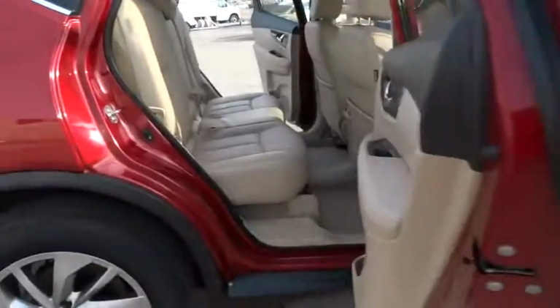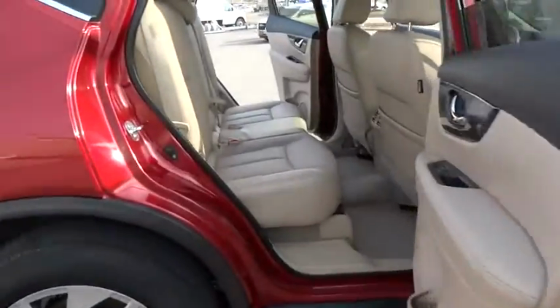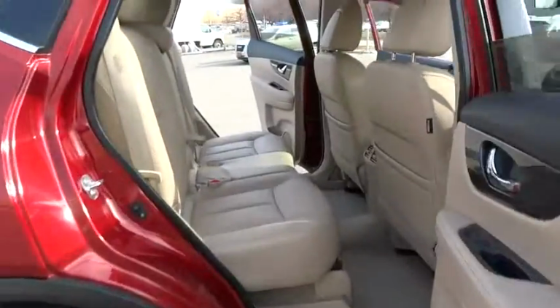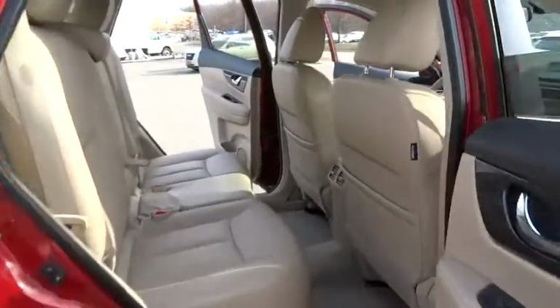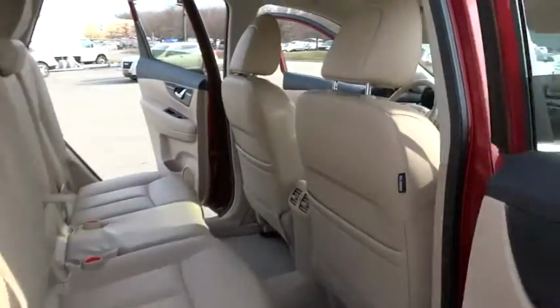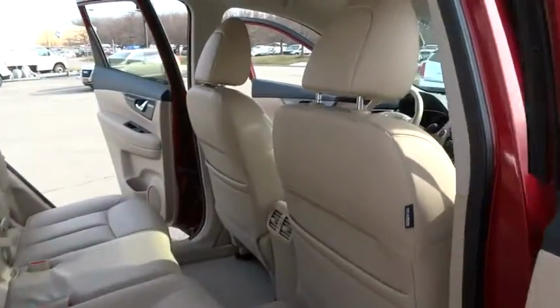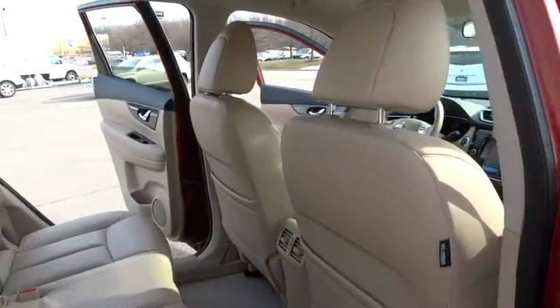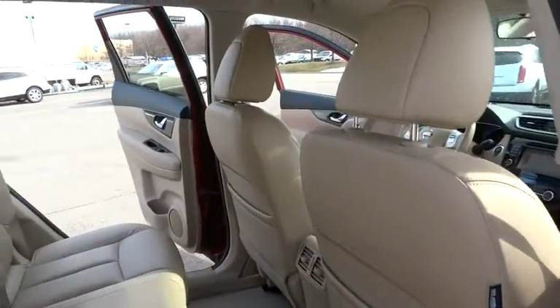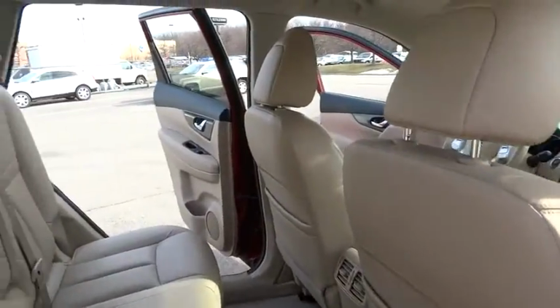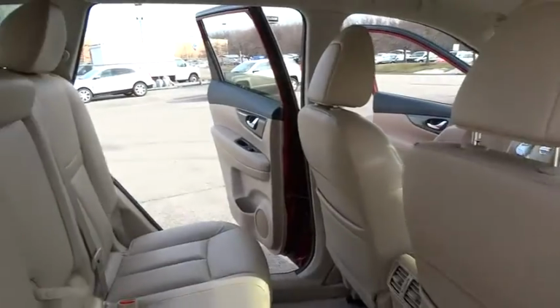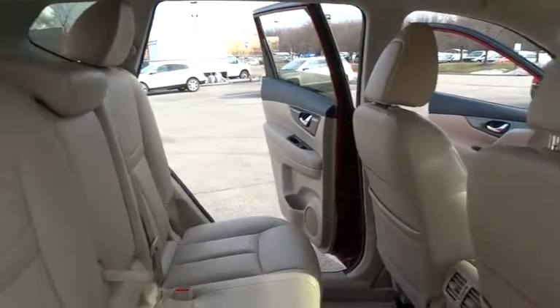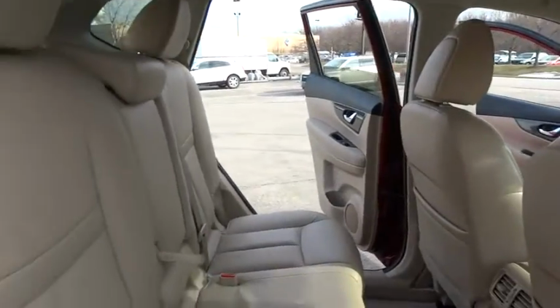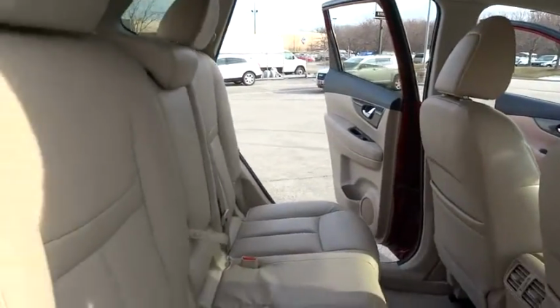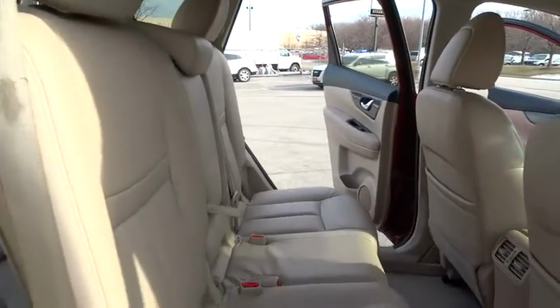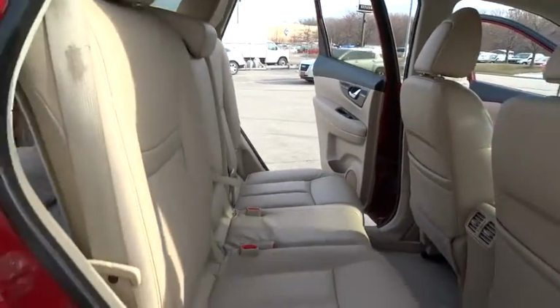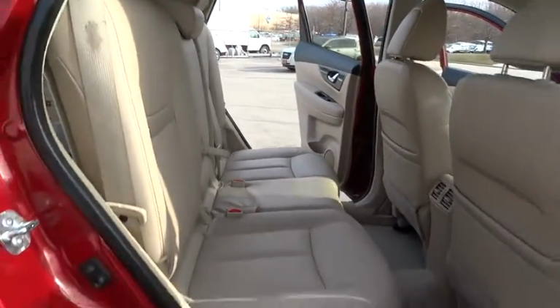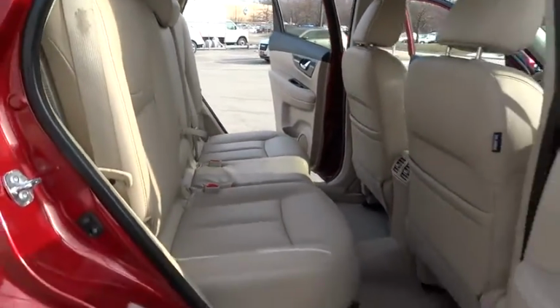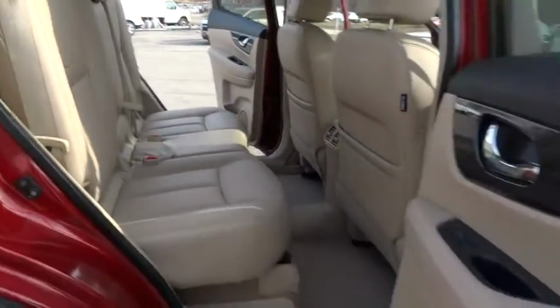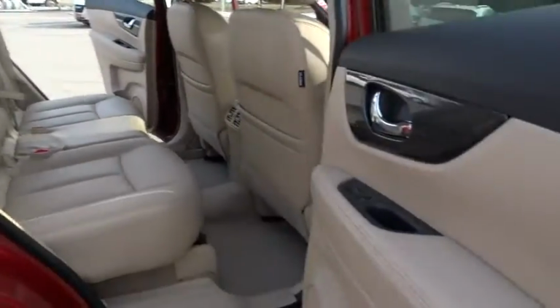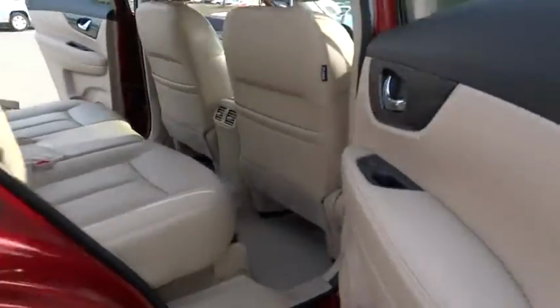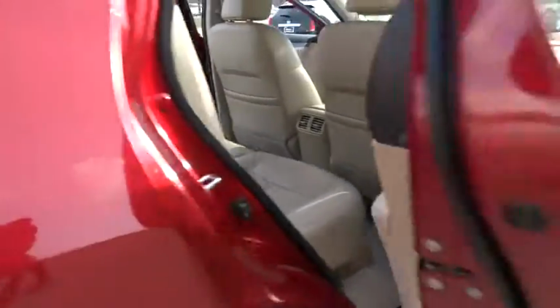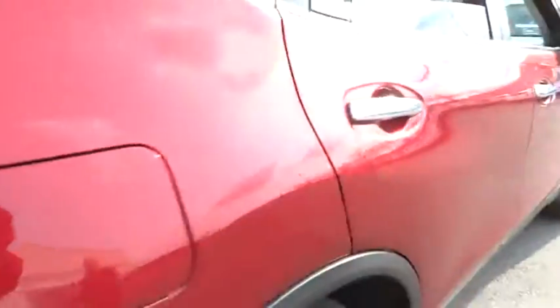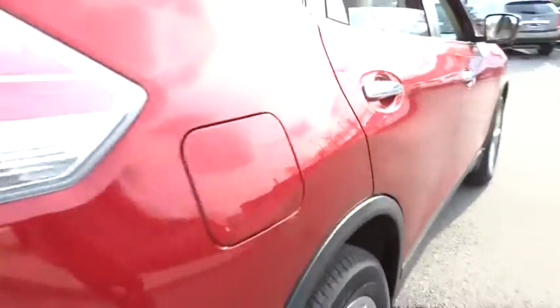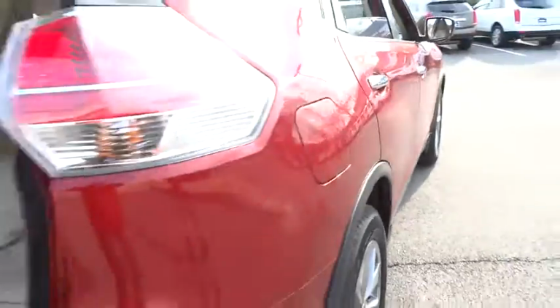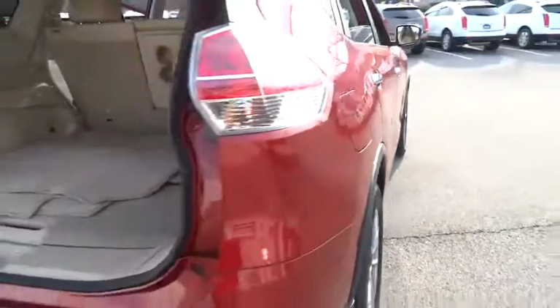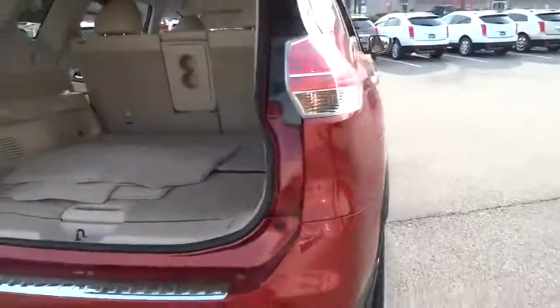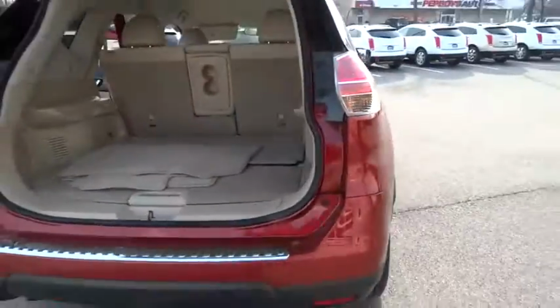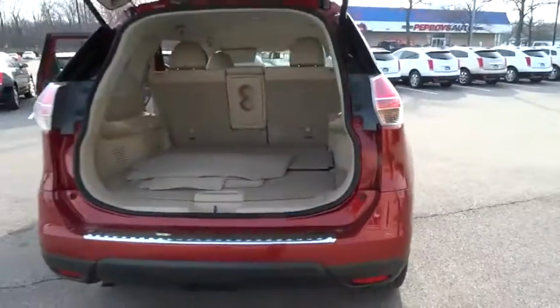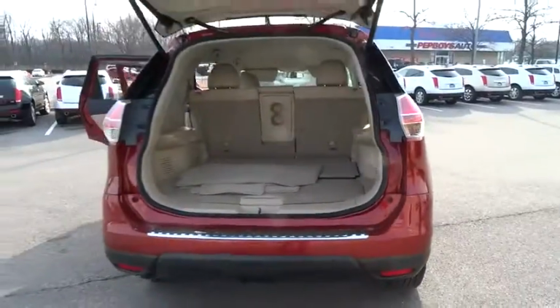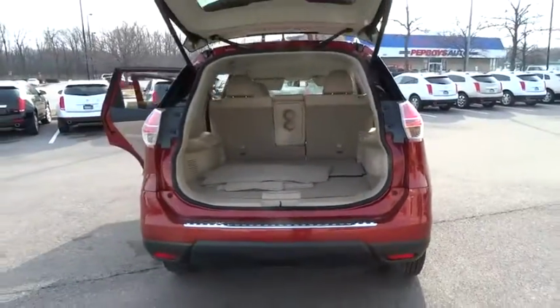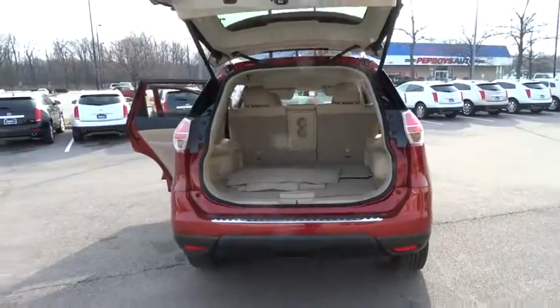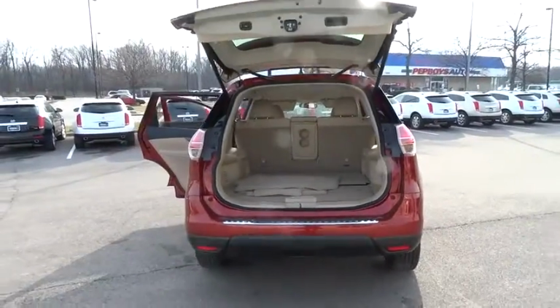This vehicle has less than 15,000 miles. Here are some of this vehicle's great options: power lift gate, navigation system, backup camera, all-wheel drive.